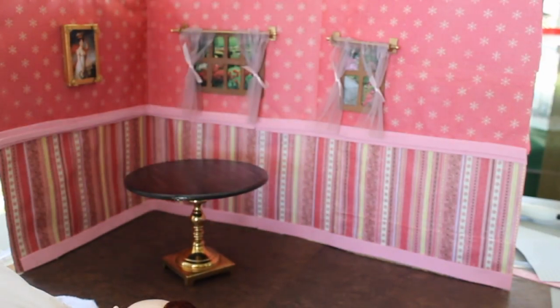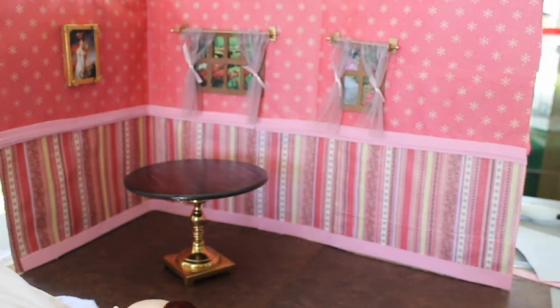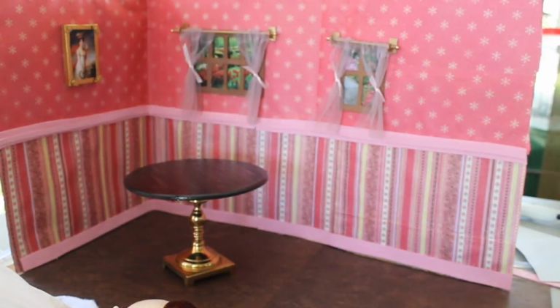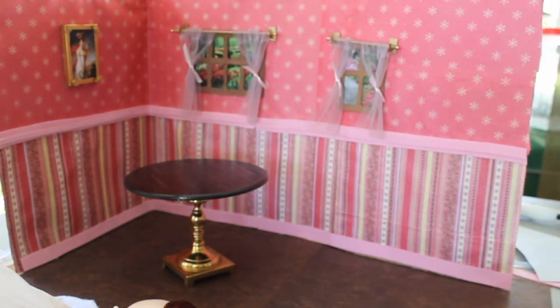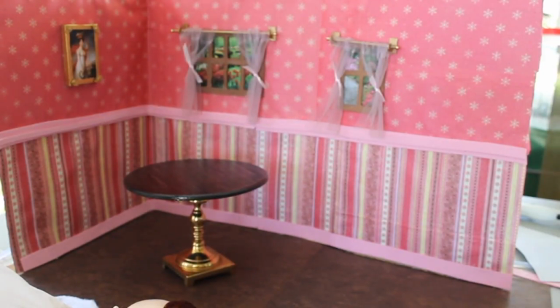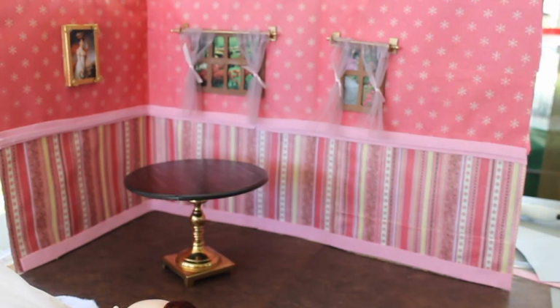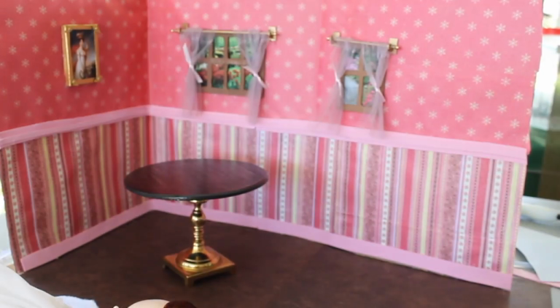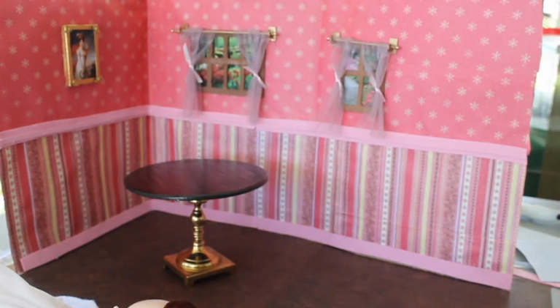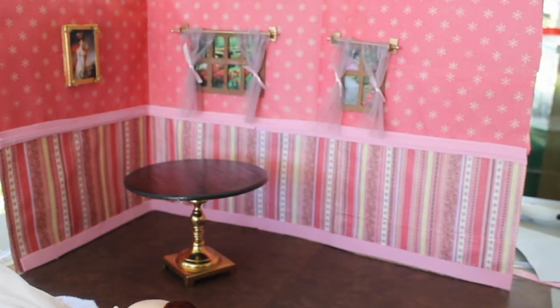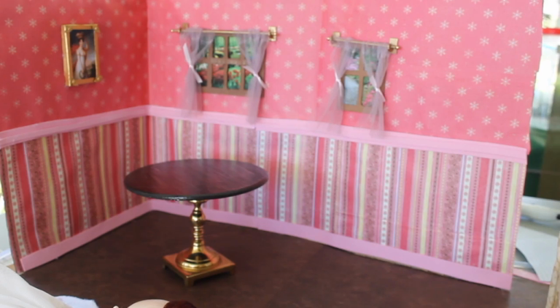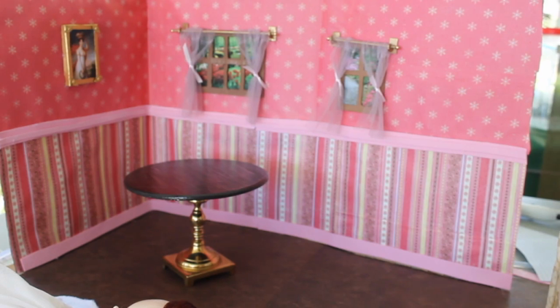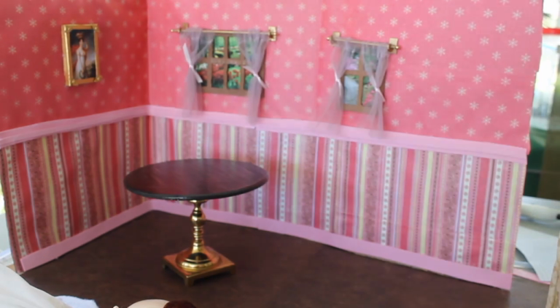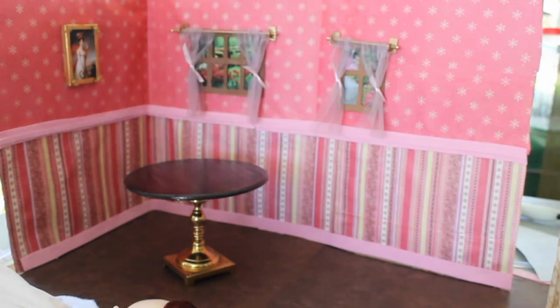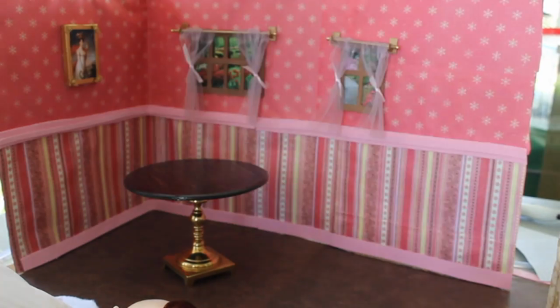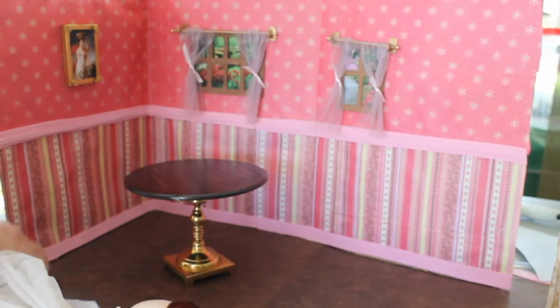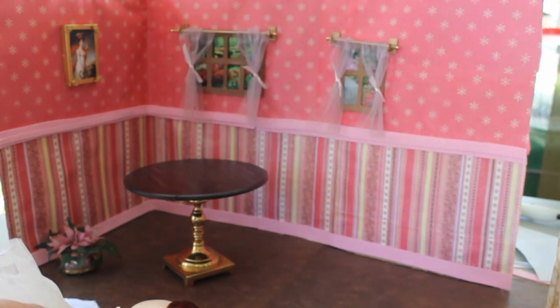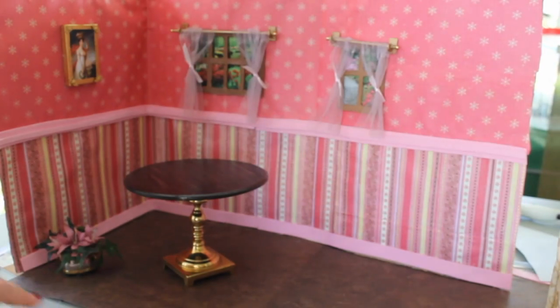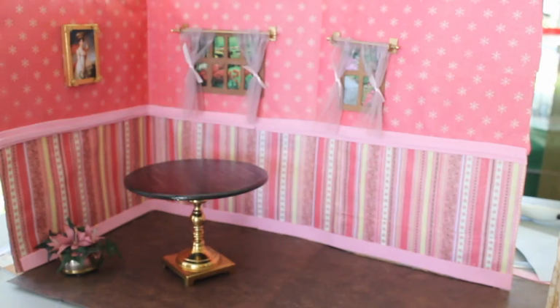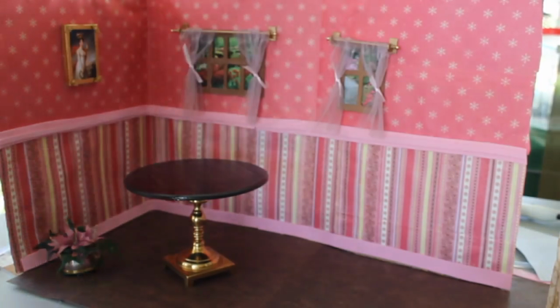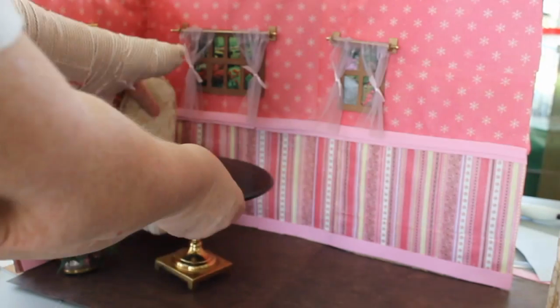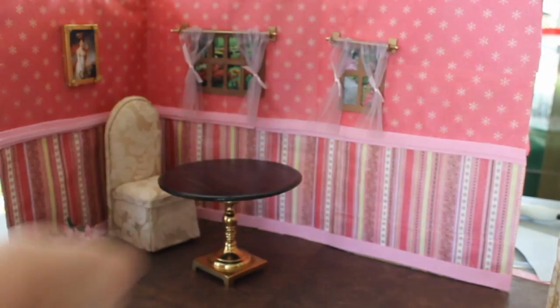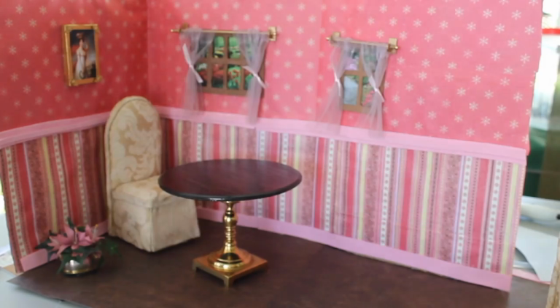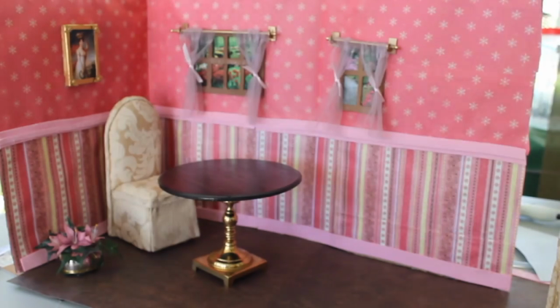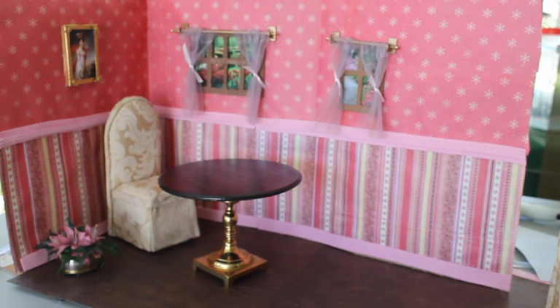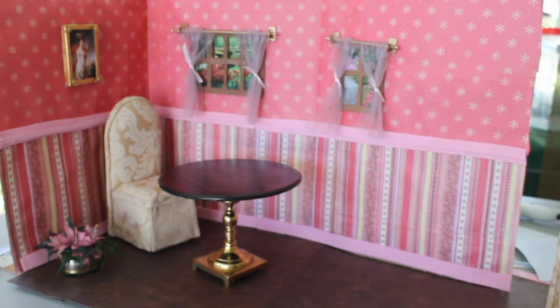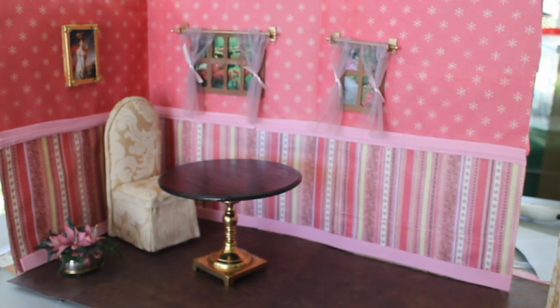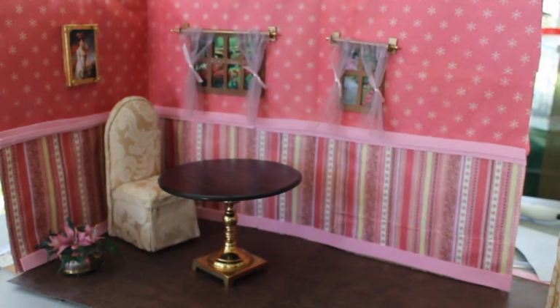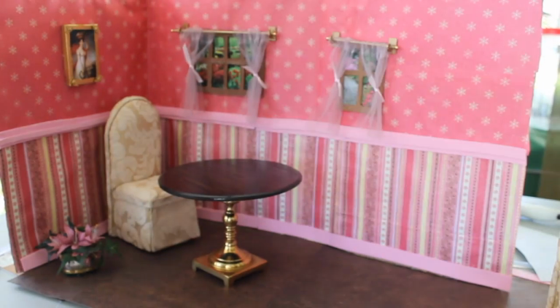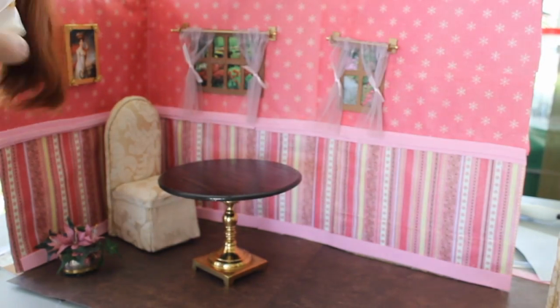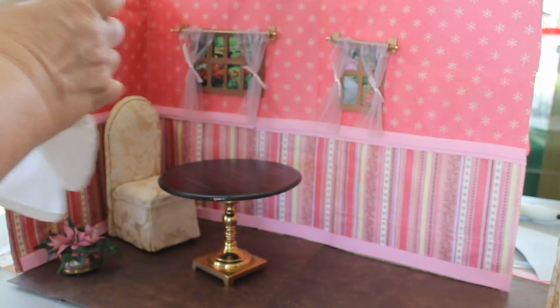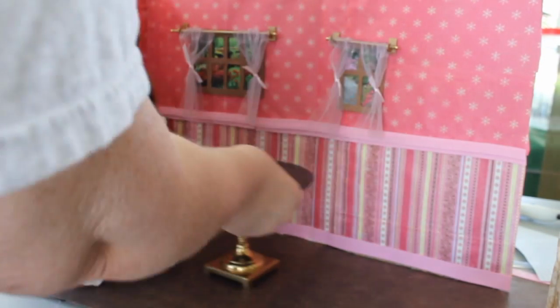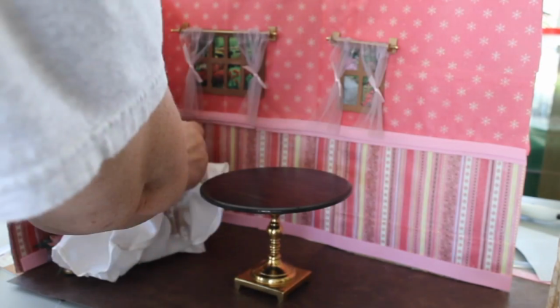Now I'm going to show you different ways you can use furniture. This diorama is appropriate for any 11 to 12 inch doll like Barbie, Monster High, even the Blythe or Fashion Royalty.